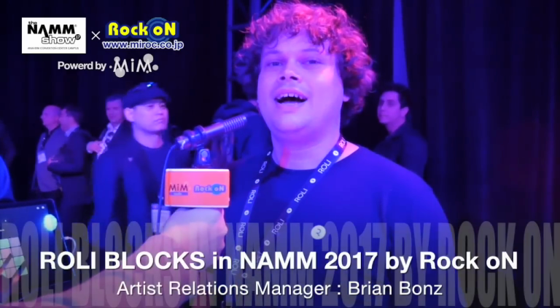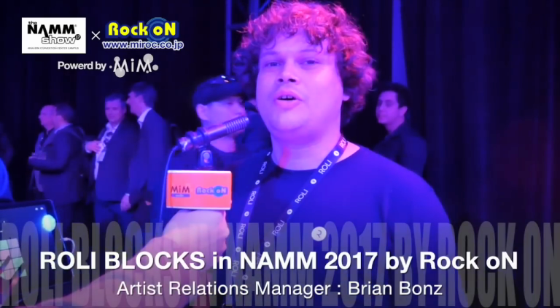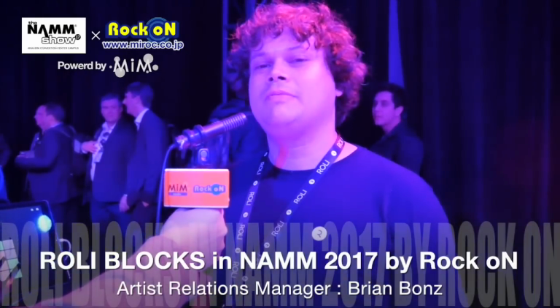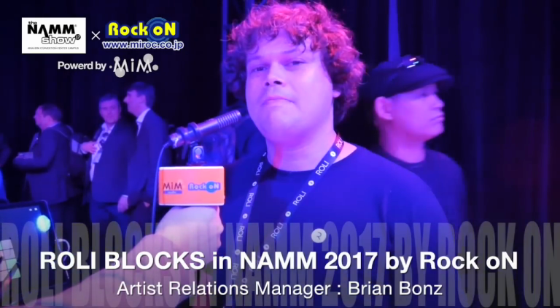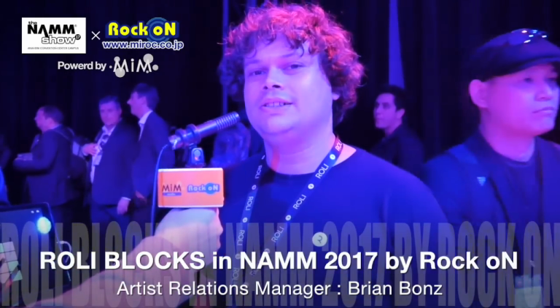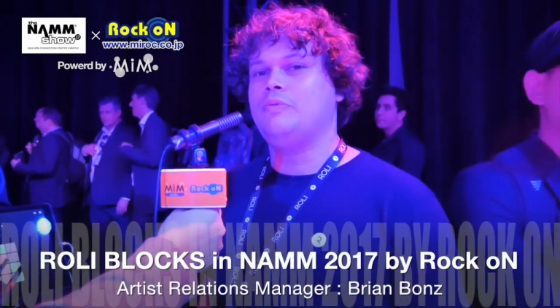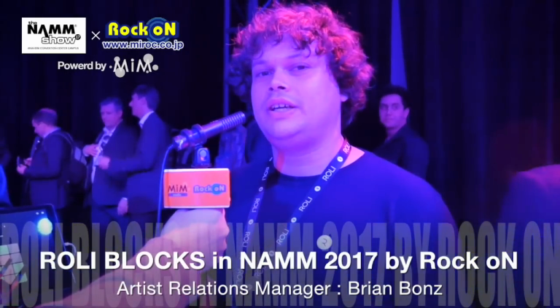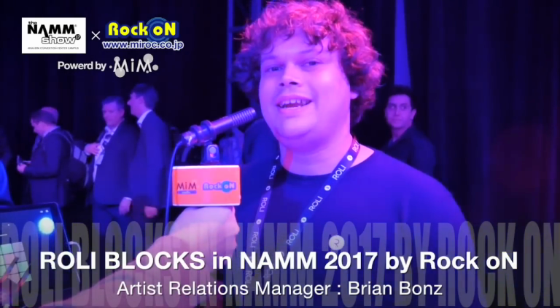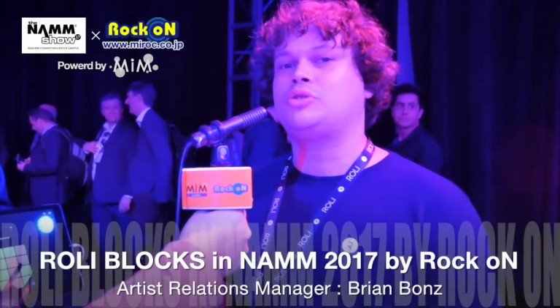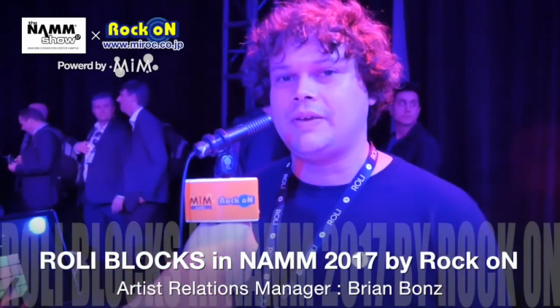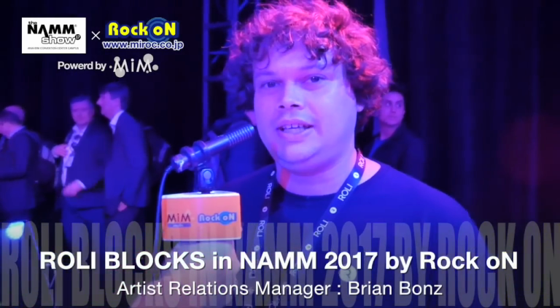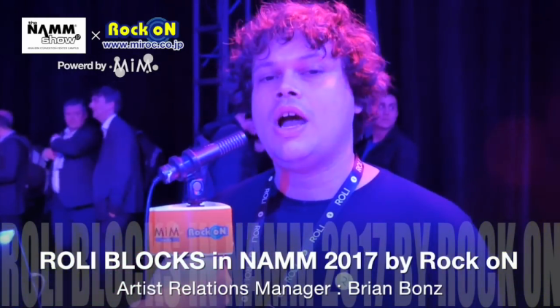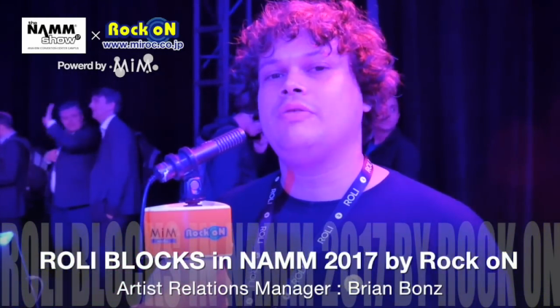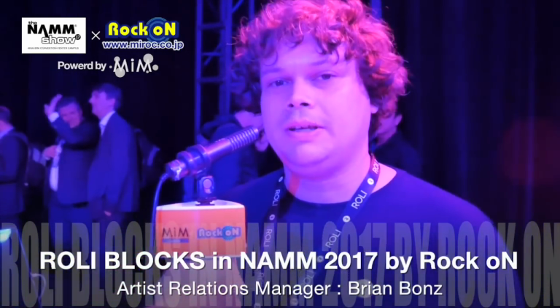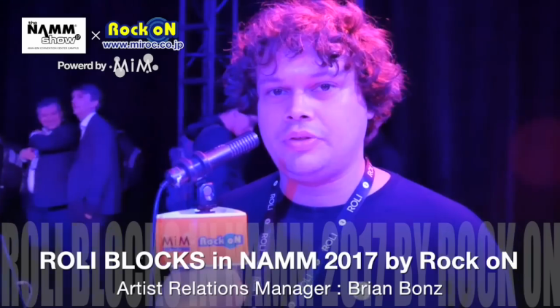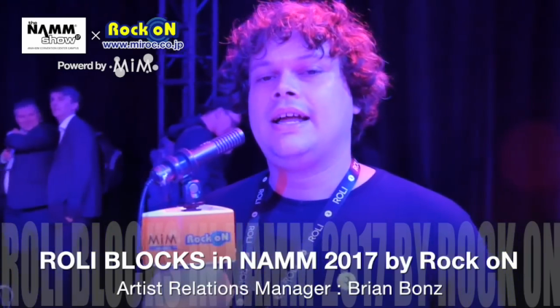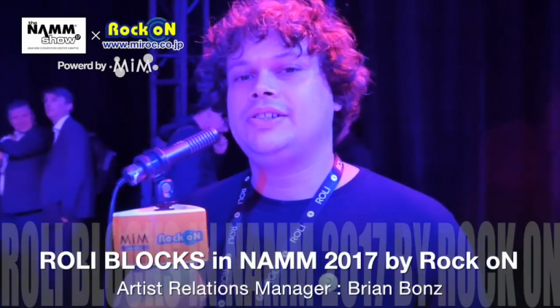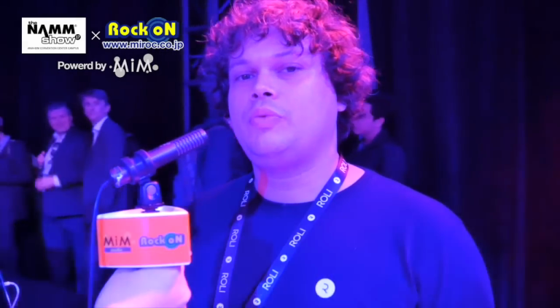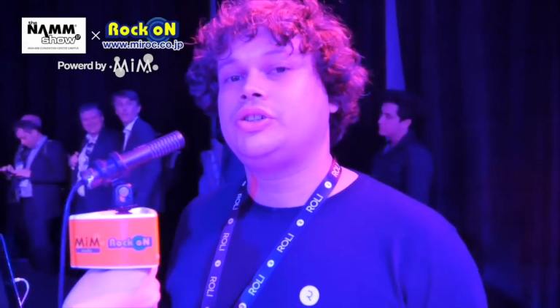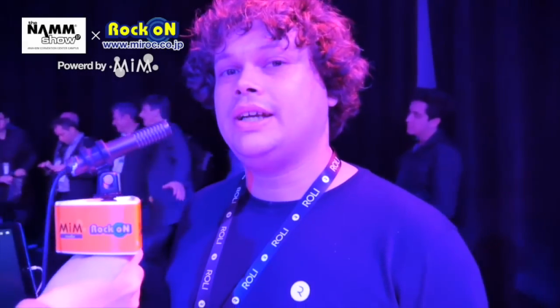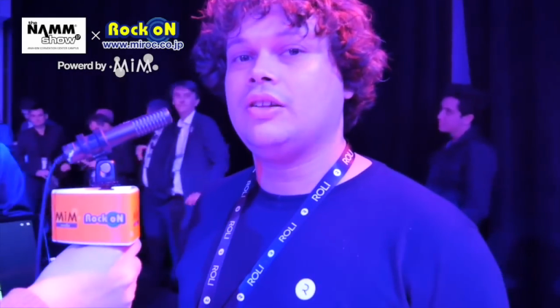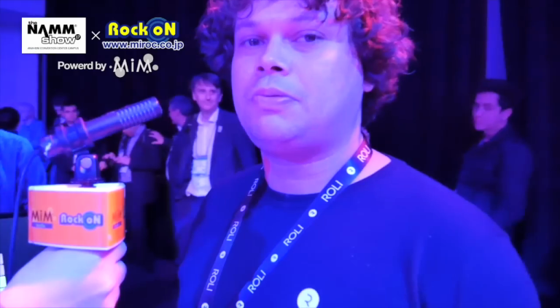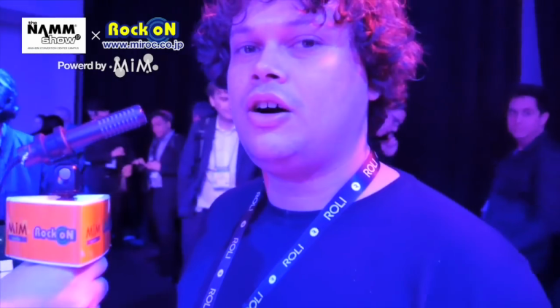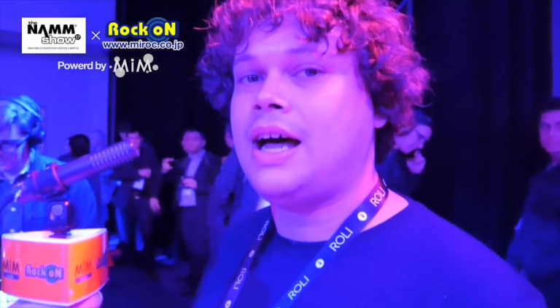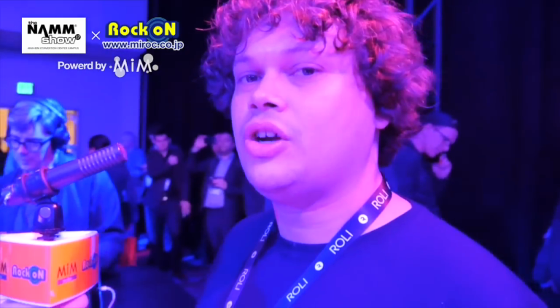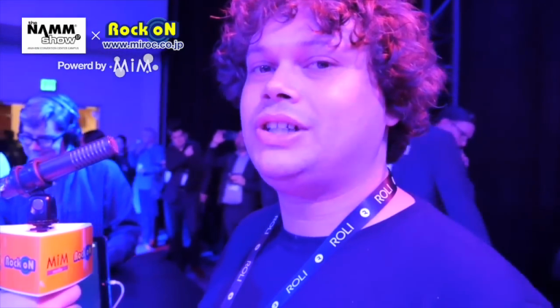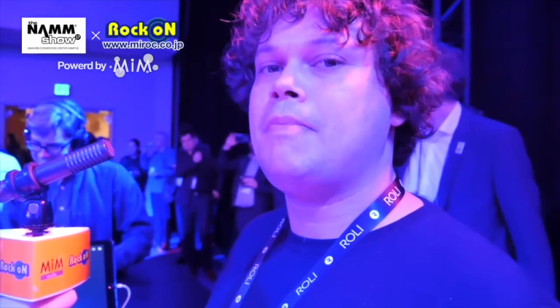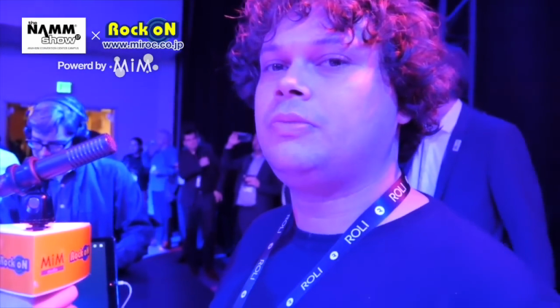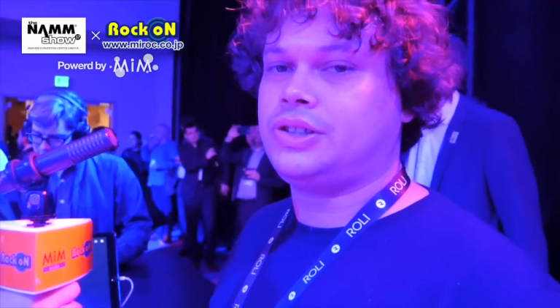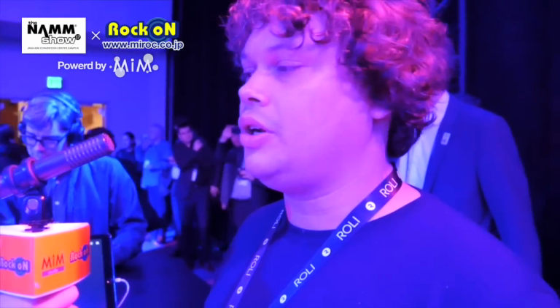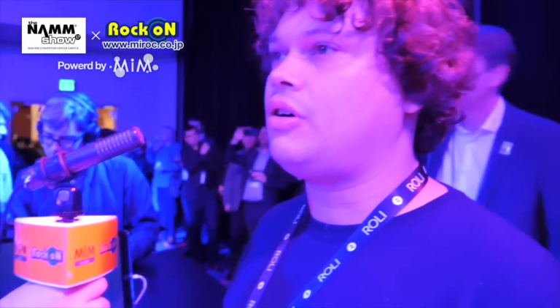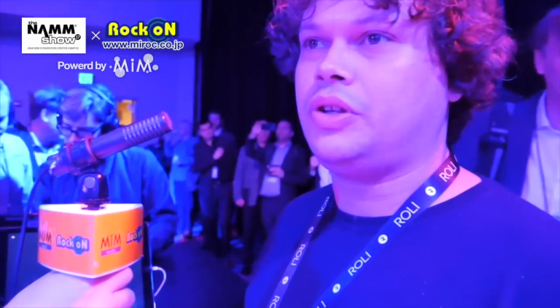My name is Brian Bonds and we are here at NAMM 2017 at the Rolly booth. This year we are showcasing our latest product called Blox, which is a modular music studio that grows with you.